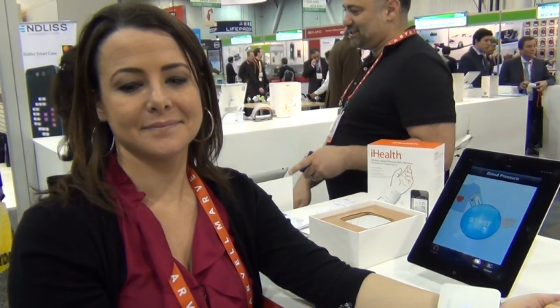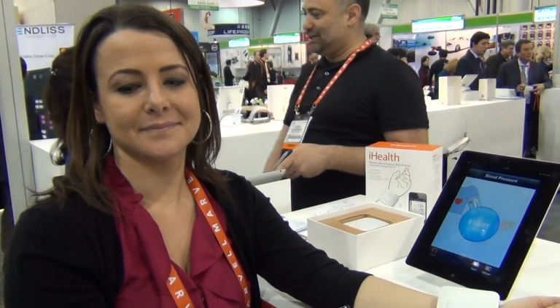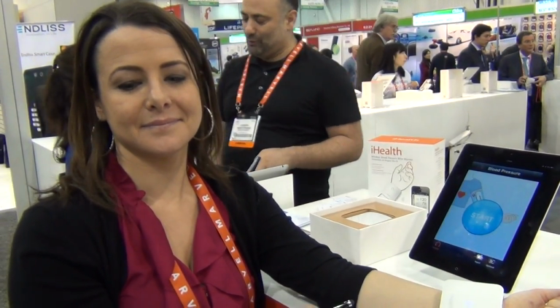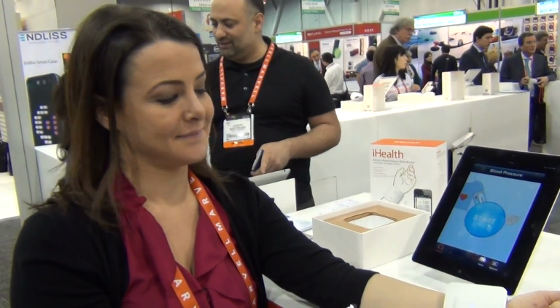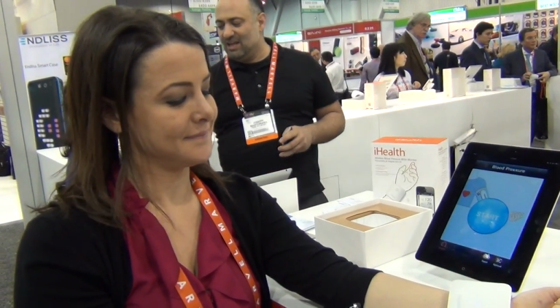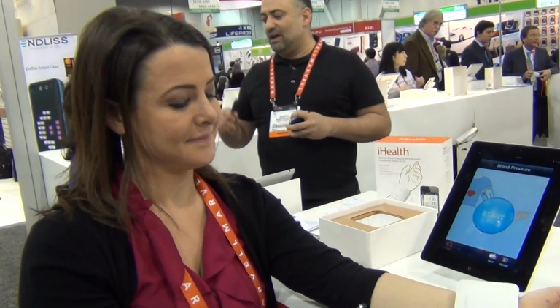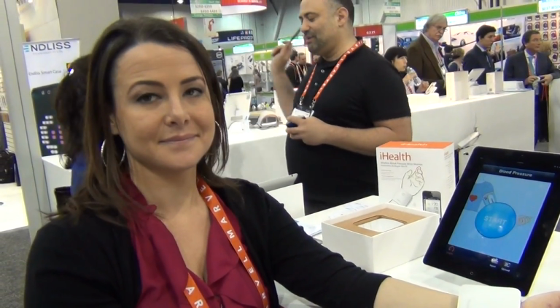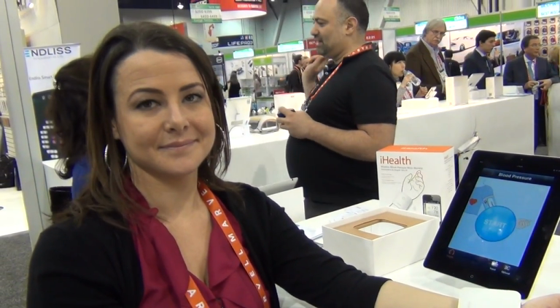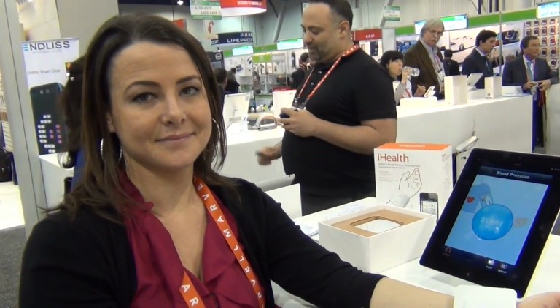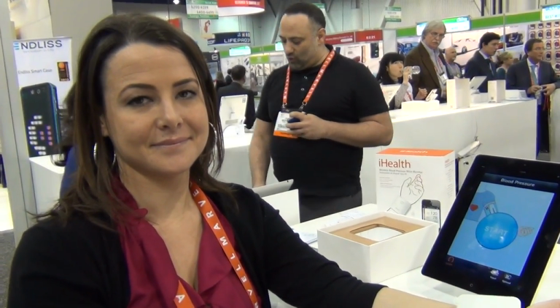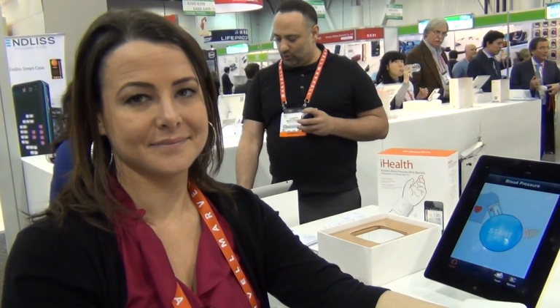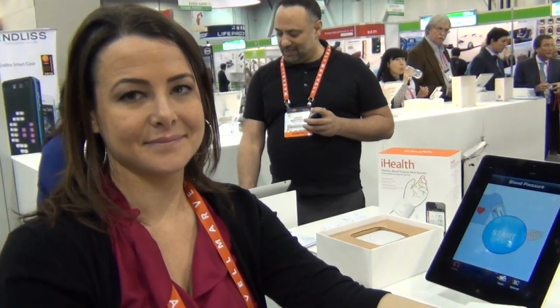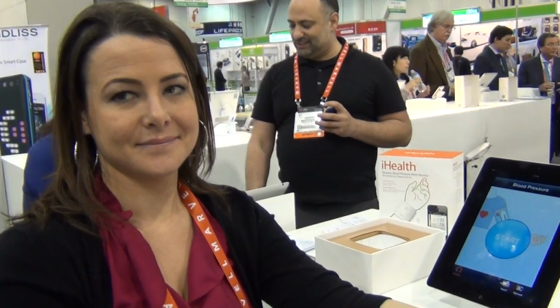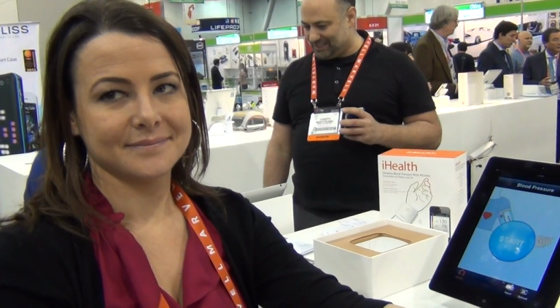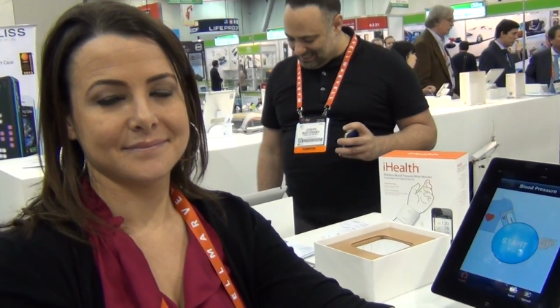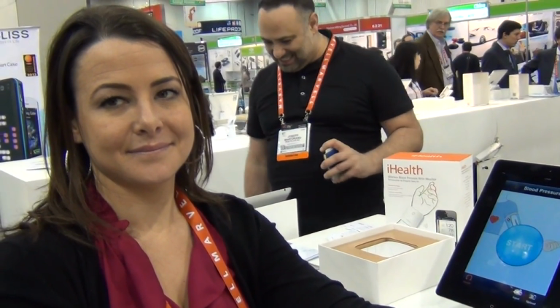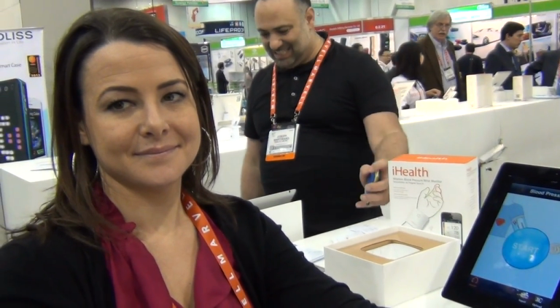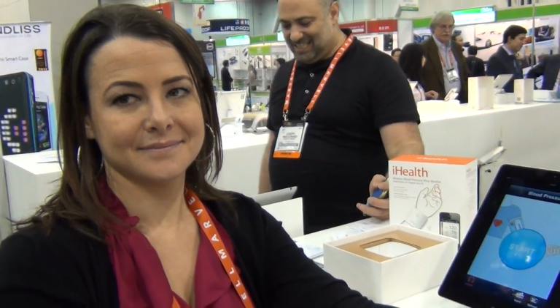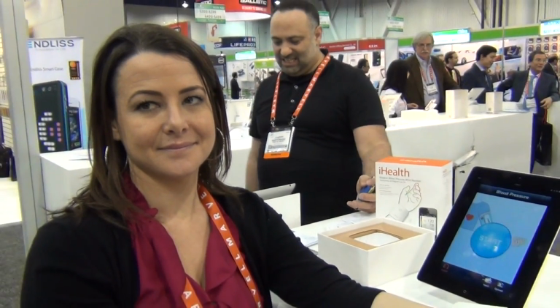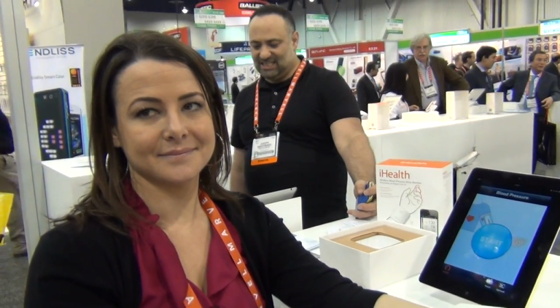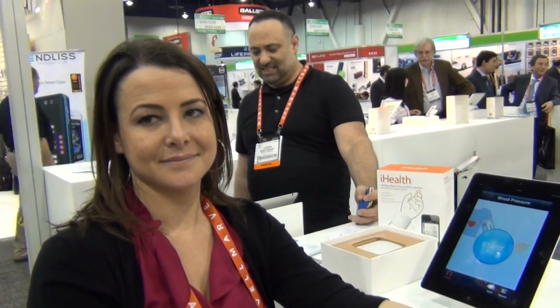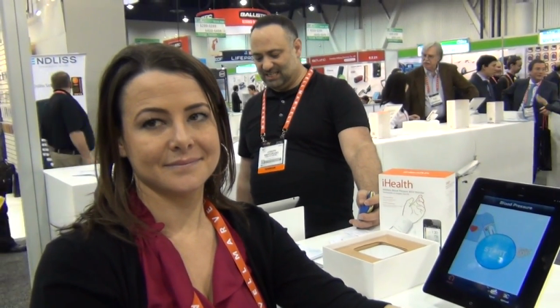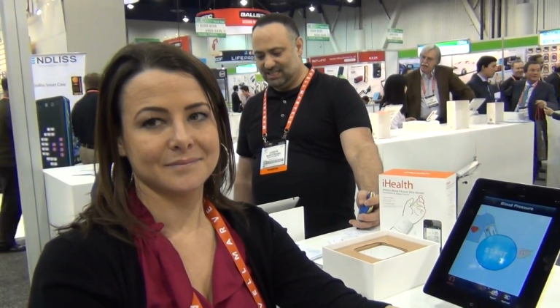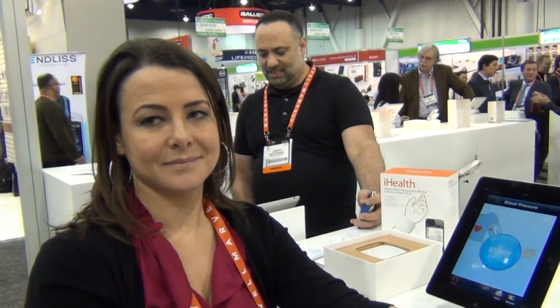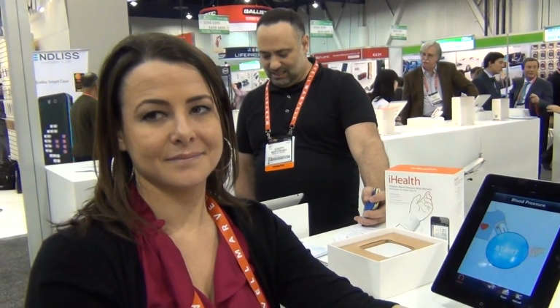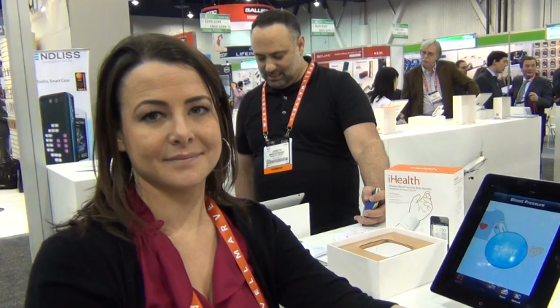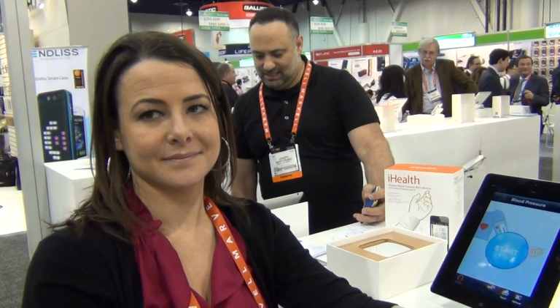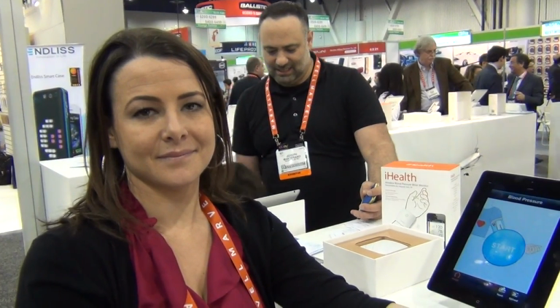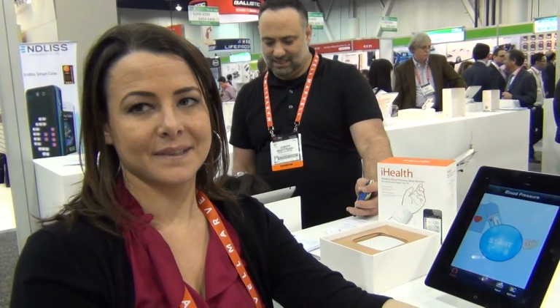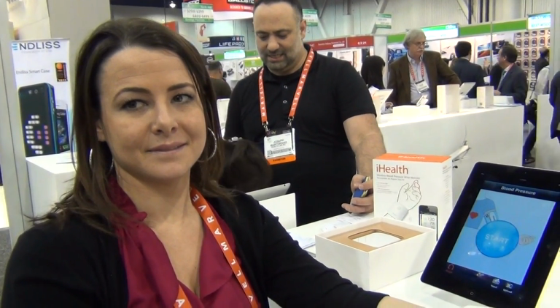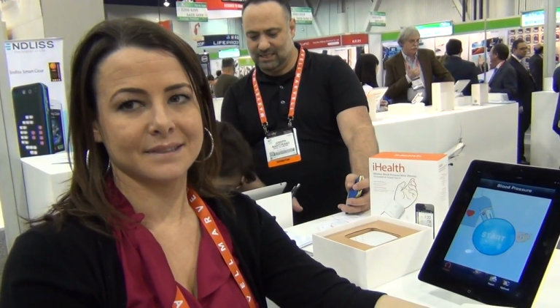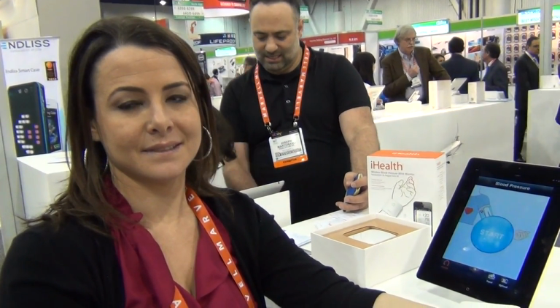Hey everybody, it's Cheryl Lawson. We're live here at the 2013 Consumer Electronics Show looking at the iHealth booth, and we're here with Sarah. Hey Sarah, tell us what iHealth is.